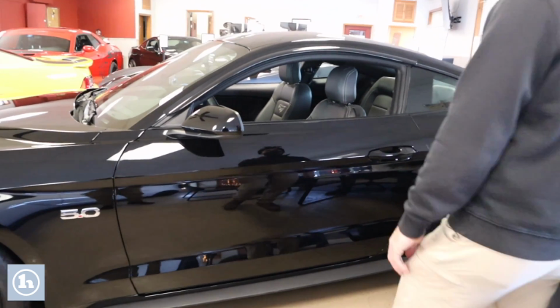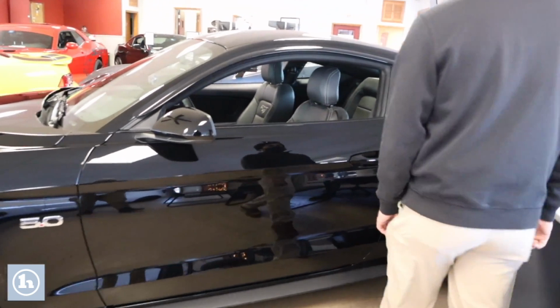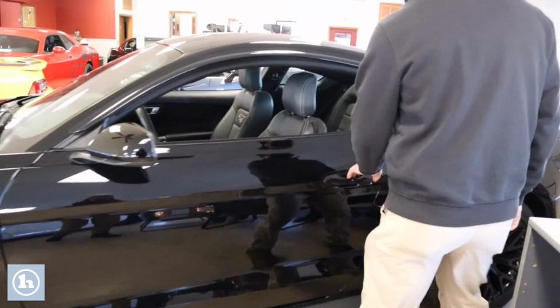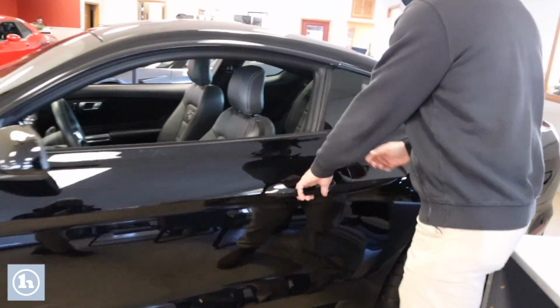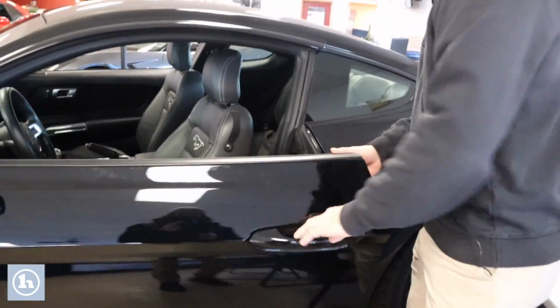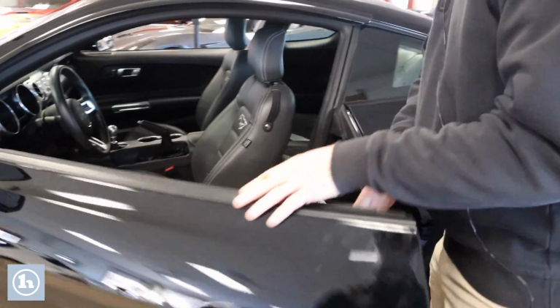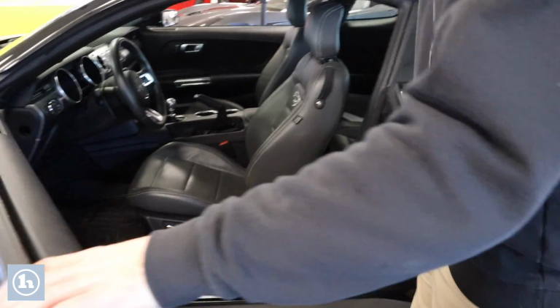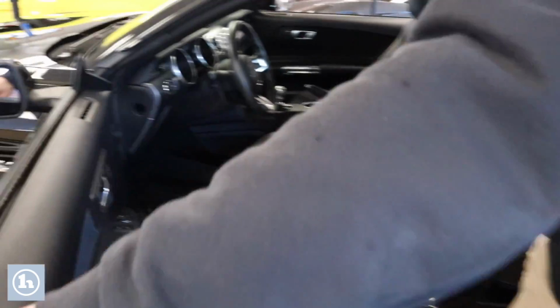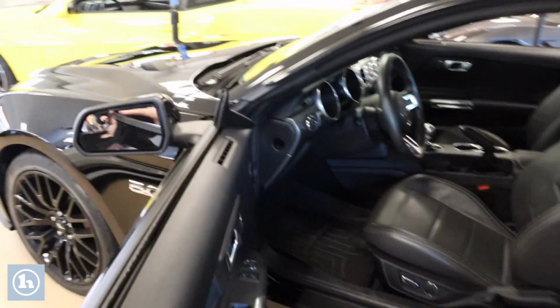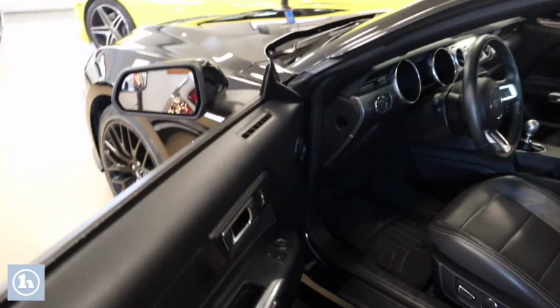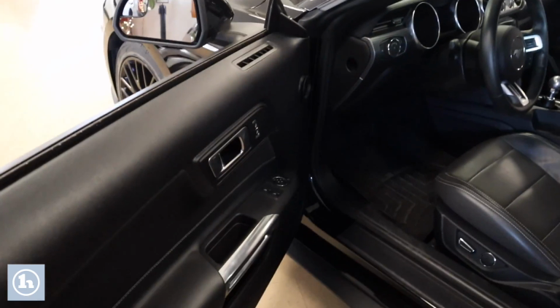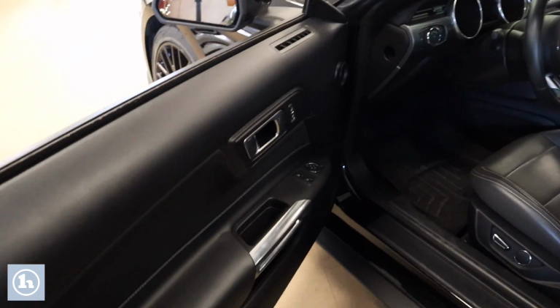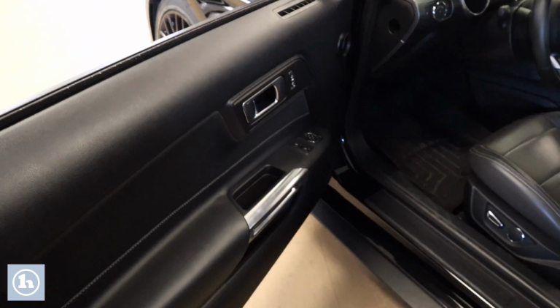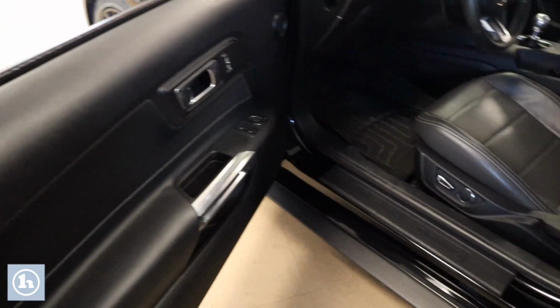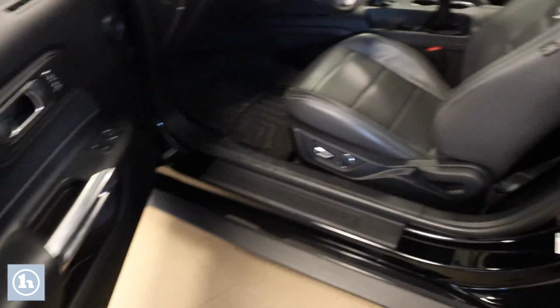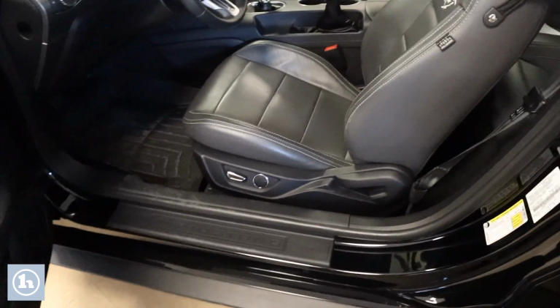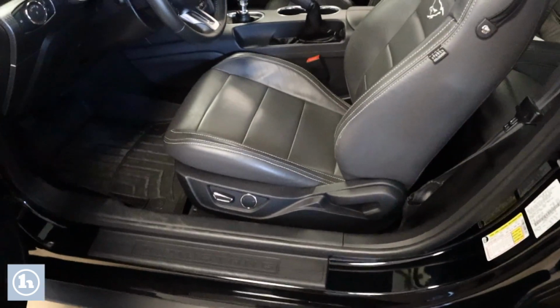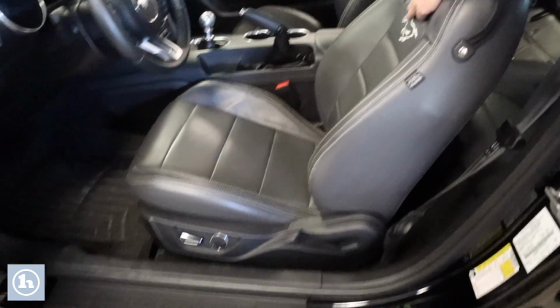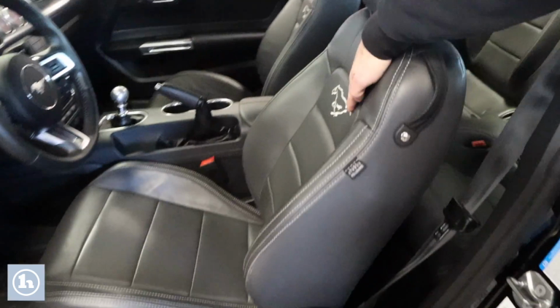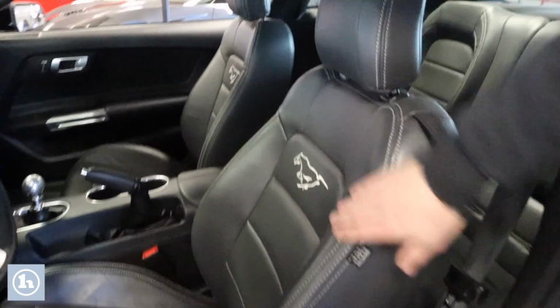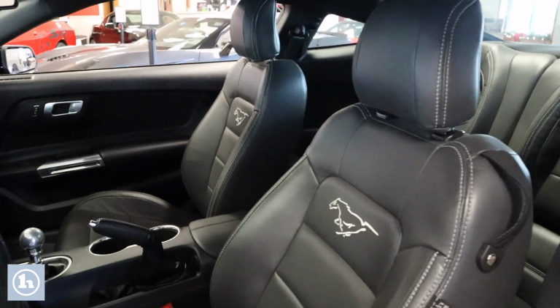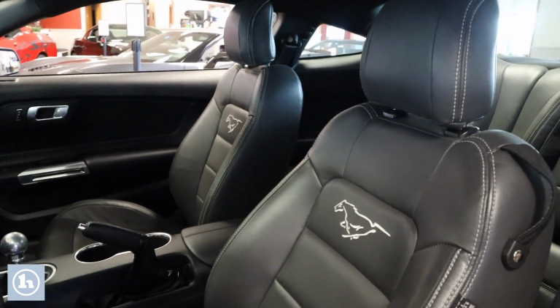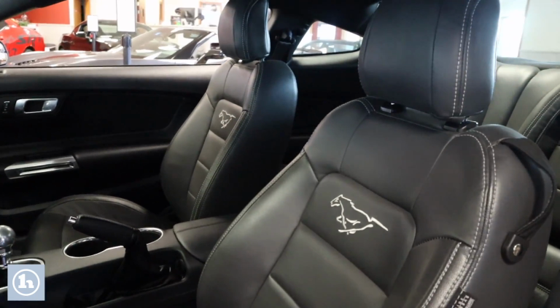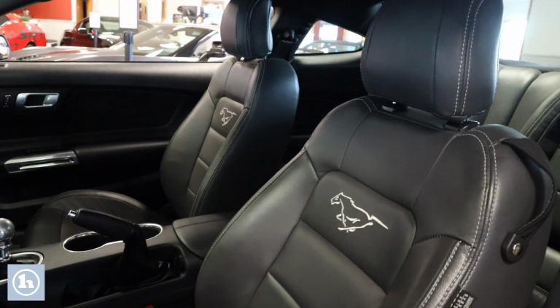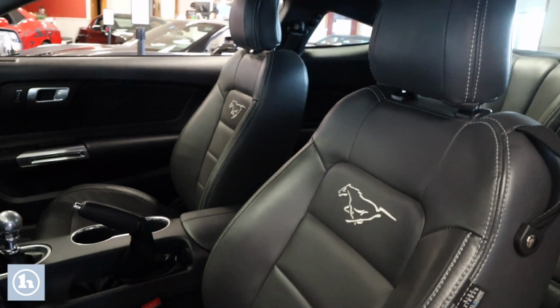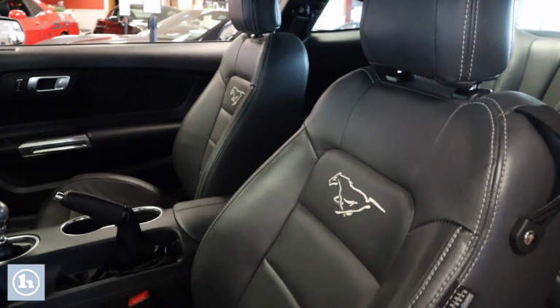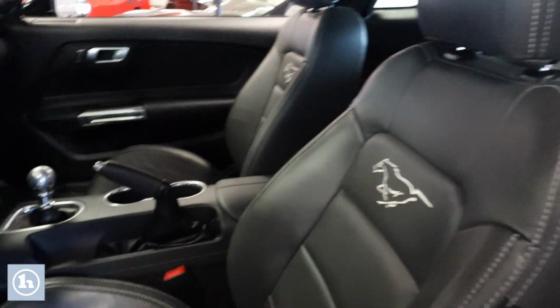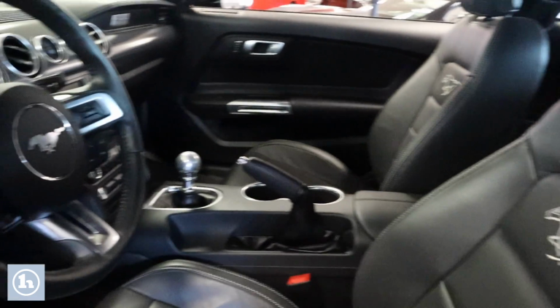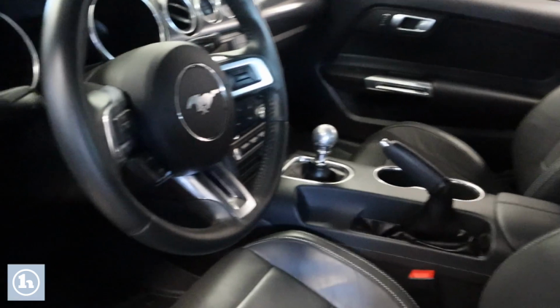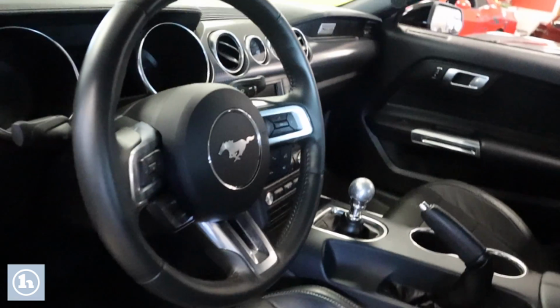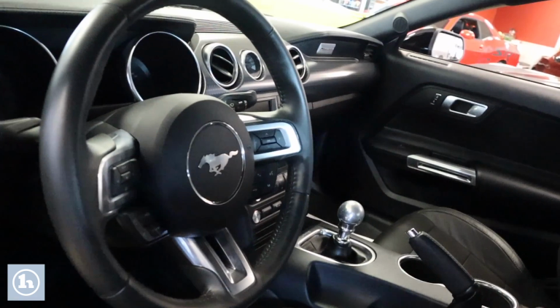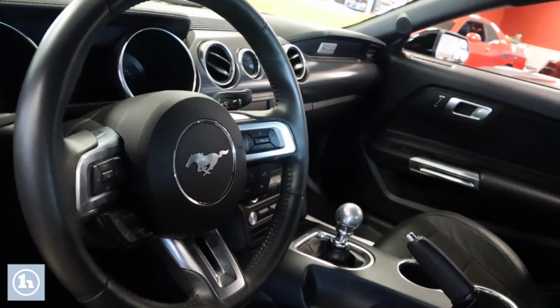It has about 12,000 miles on this thing. If you come inside here, you'll see you have your black leather interior. They did a good job — they put a nice little Mustang emblem in these seats, a nice little accent piece there to kind of make it pop and let you know you are in the Mustang.